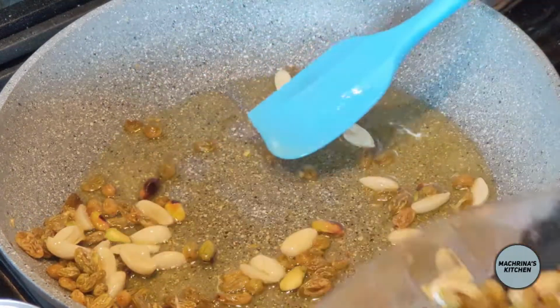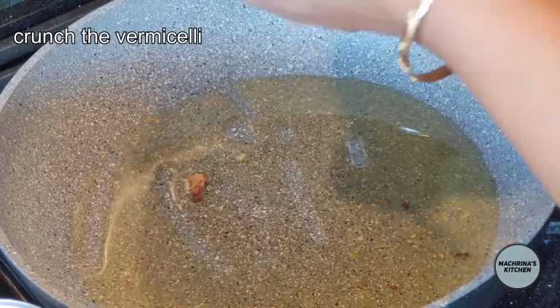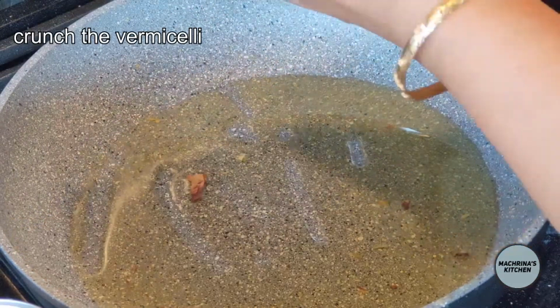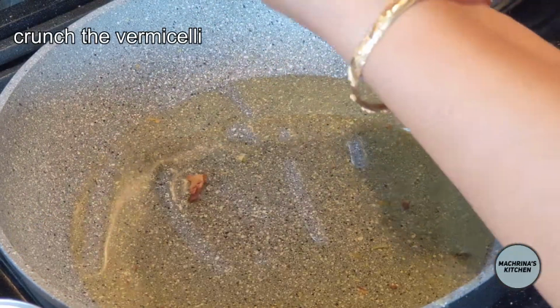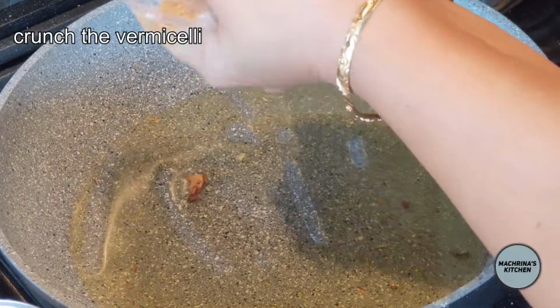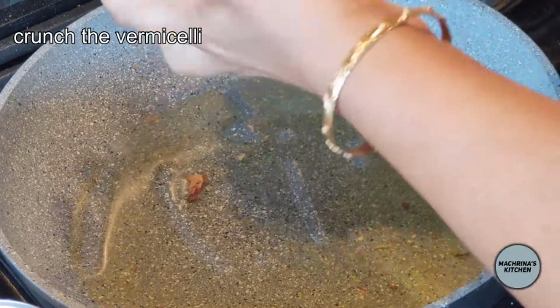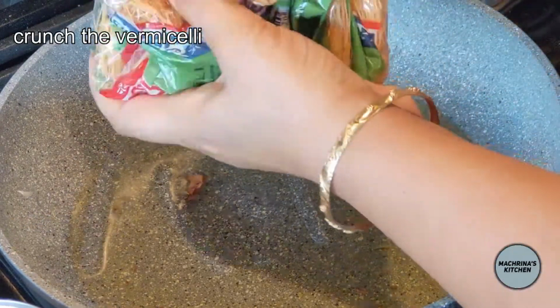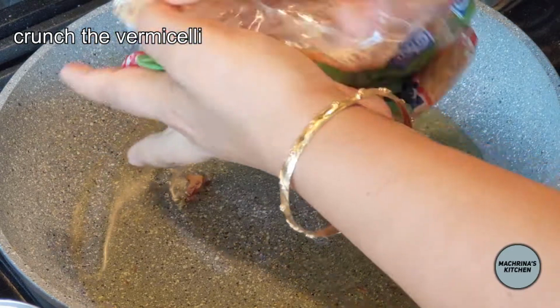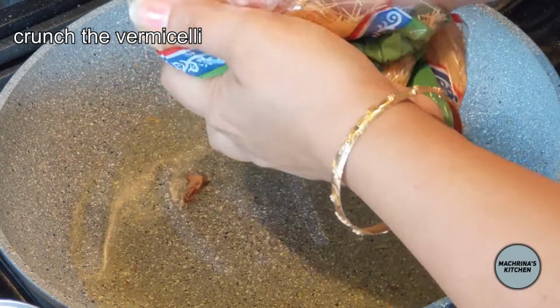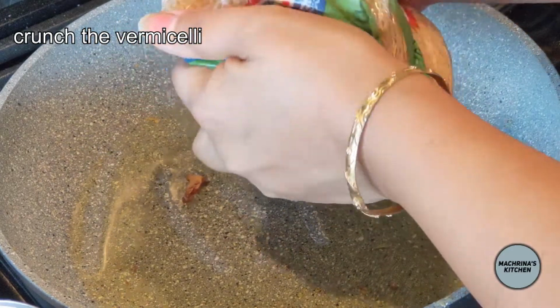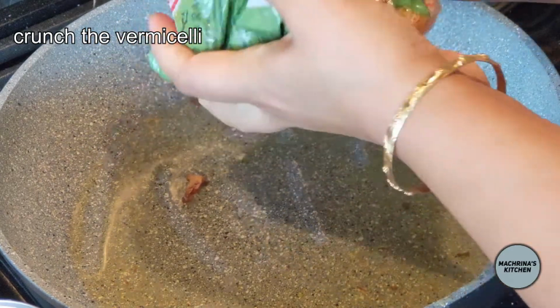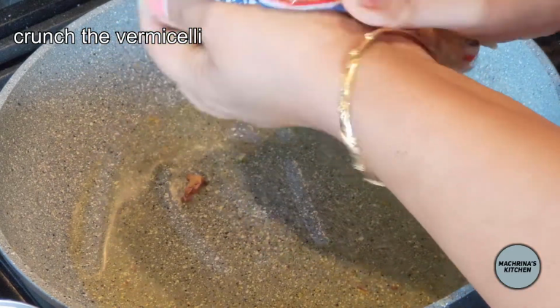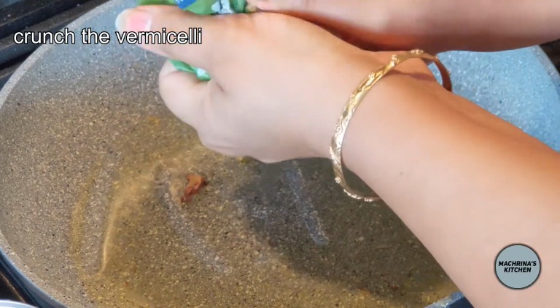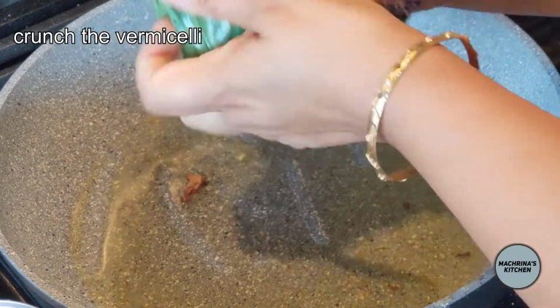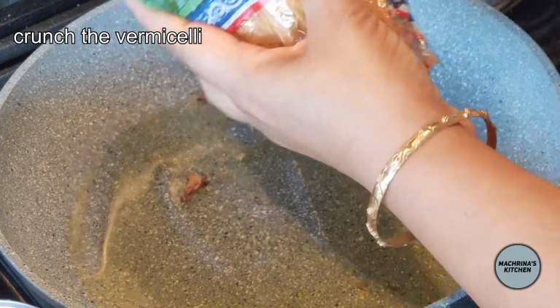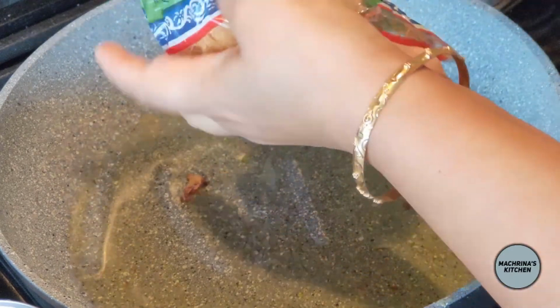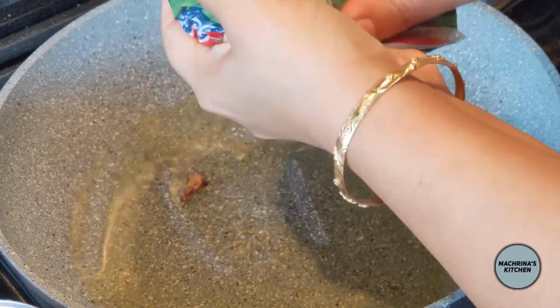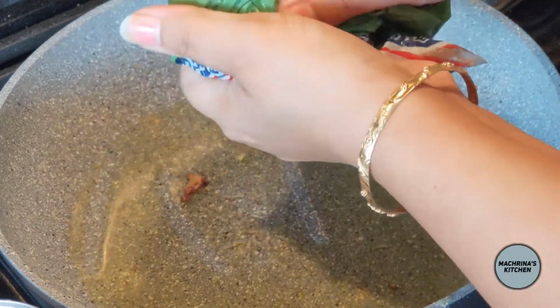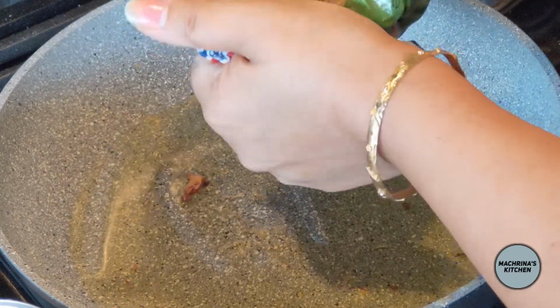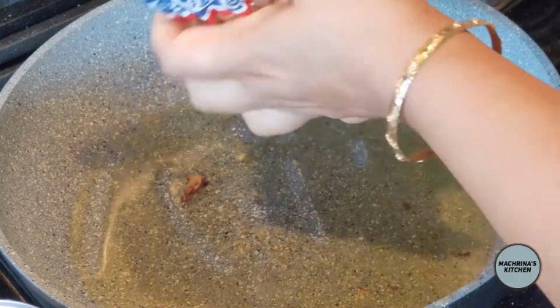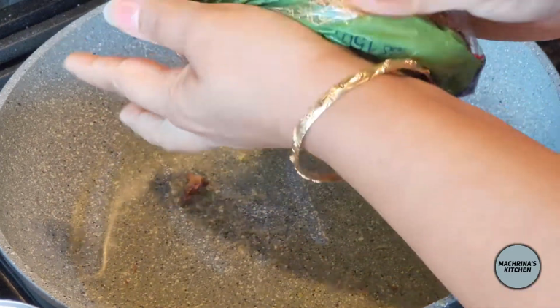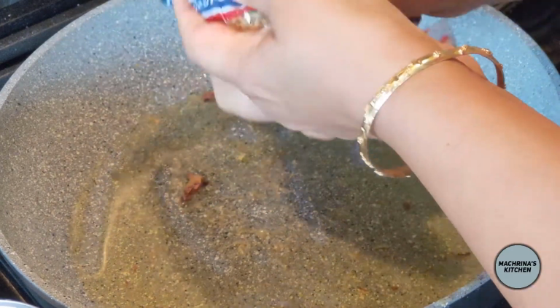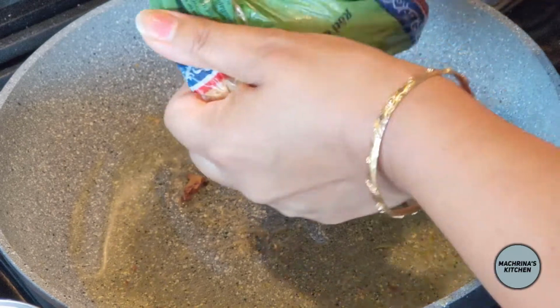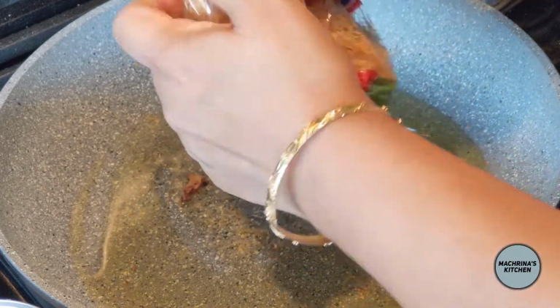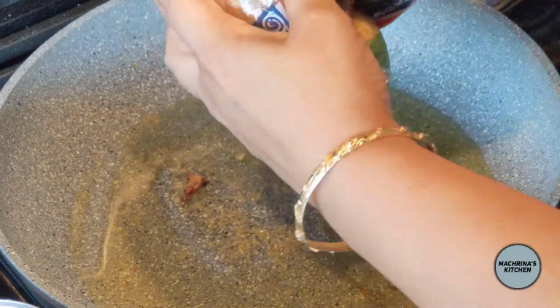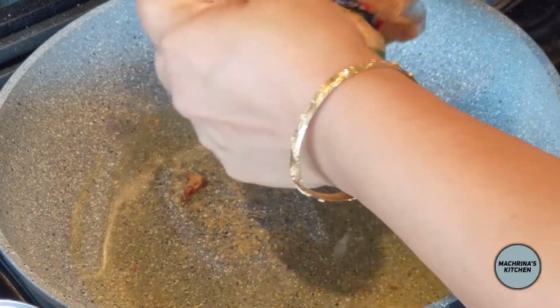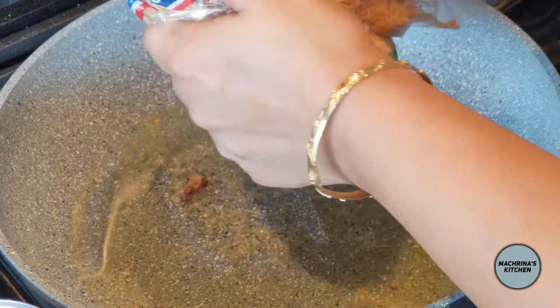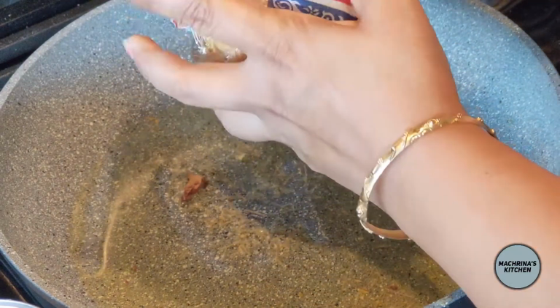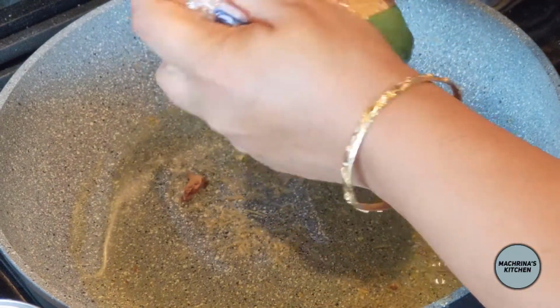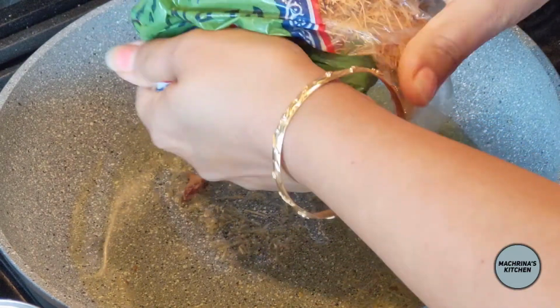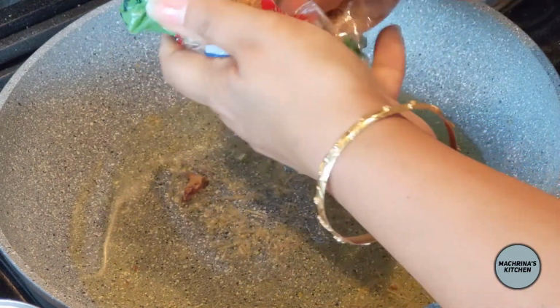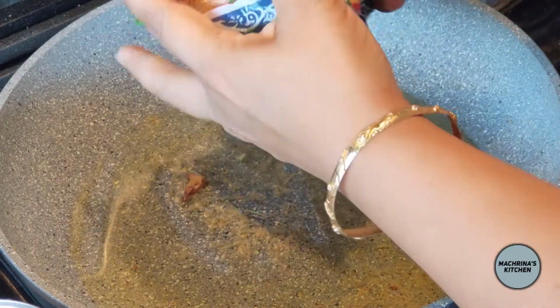Secondly, I squash the vermicelli in the bag. I prefer squashing it in the bag, otherwise it just spreads everywhere — it just flies away.